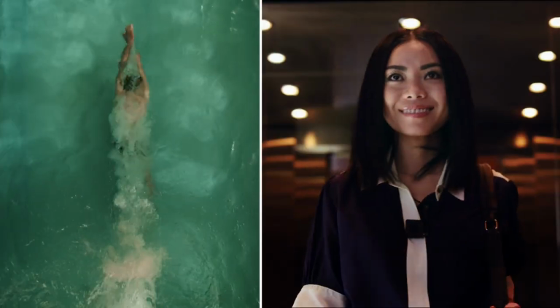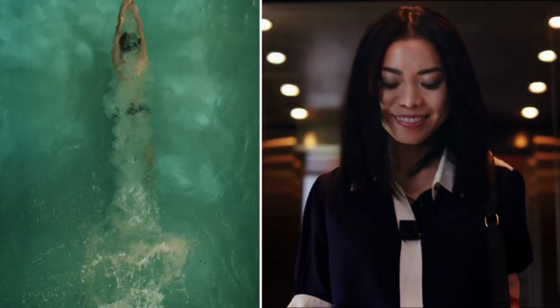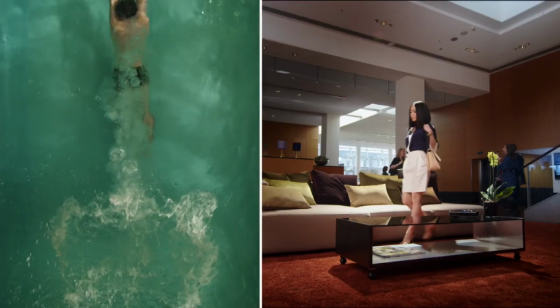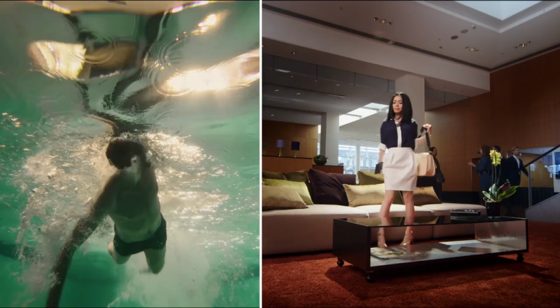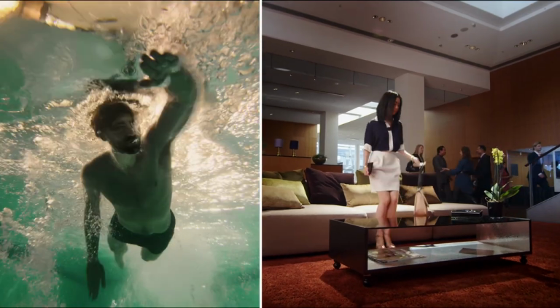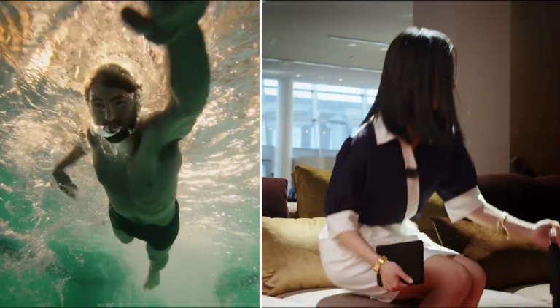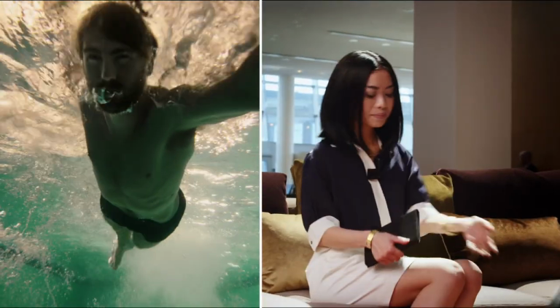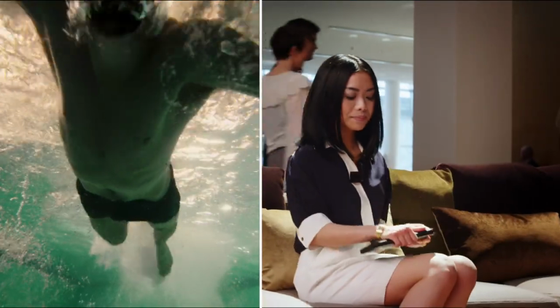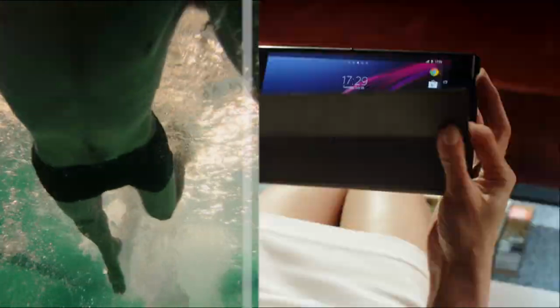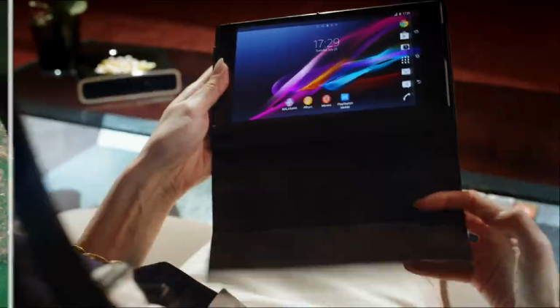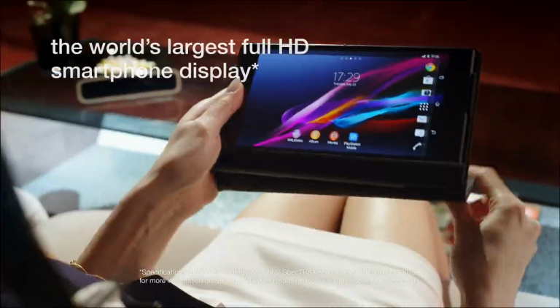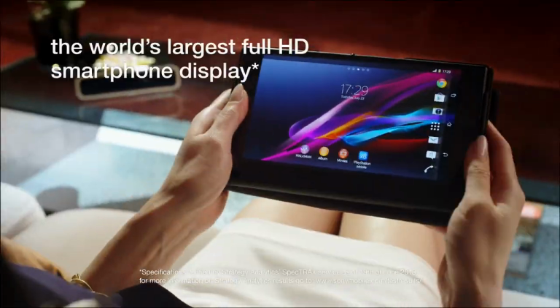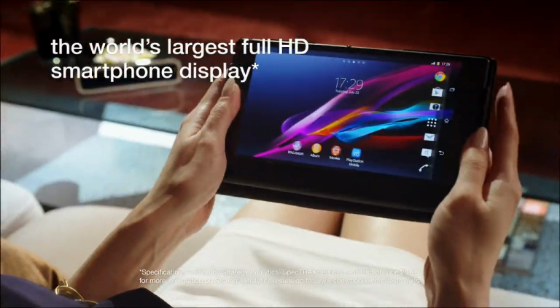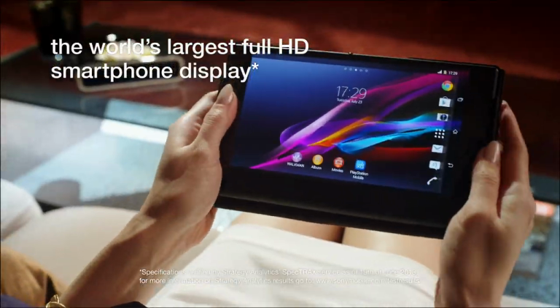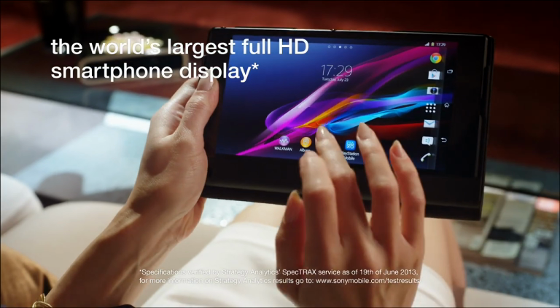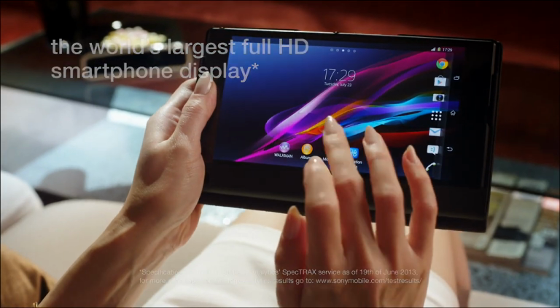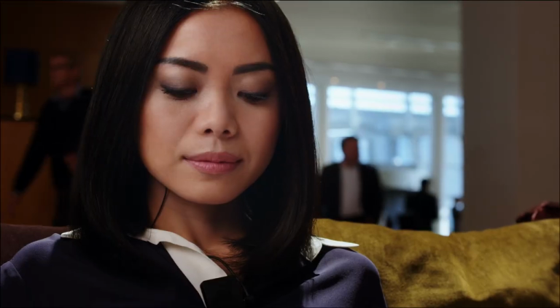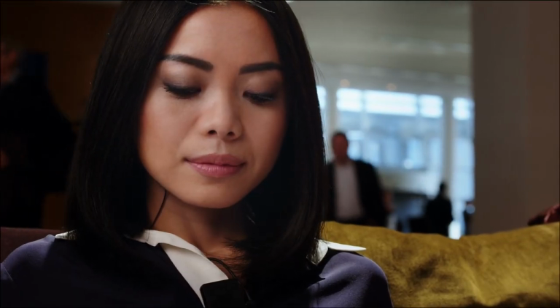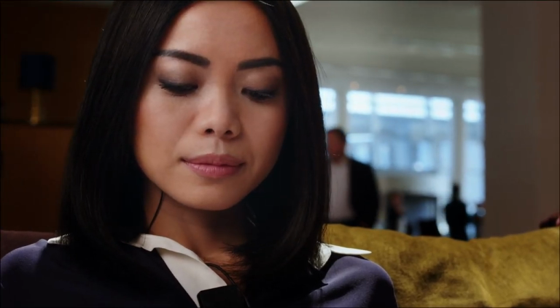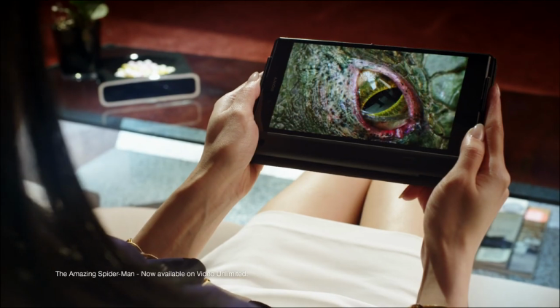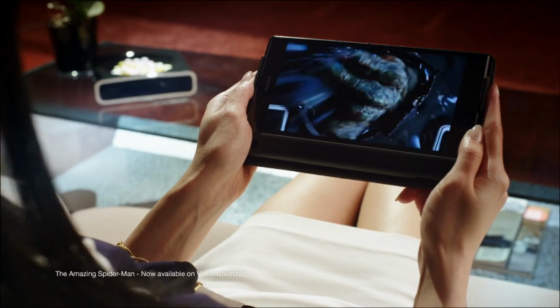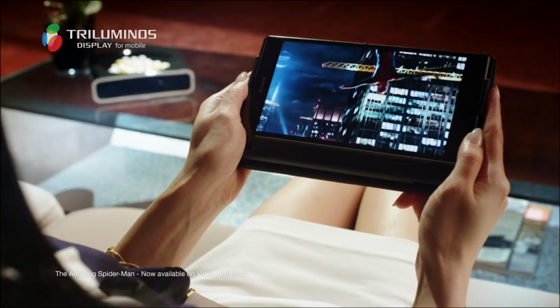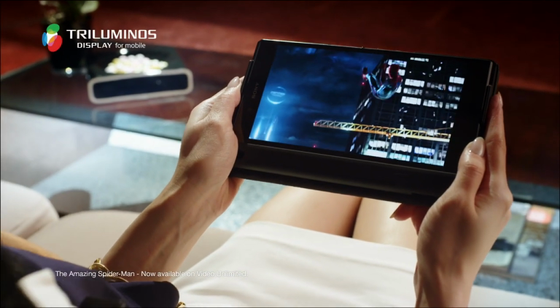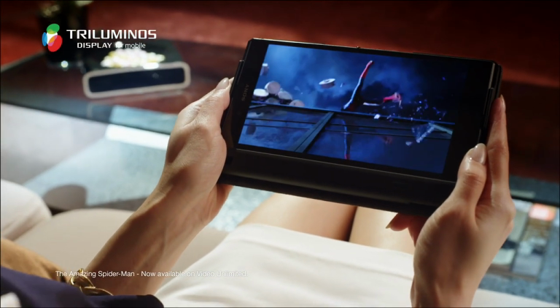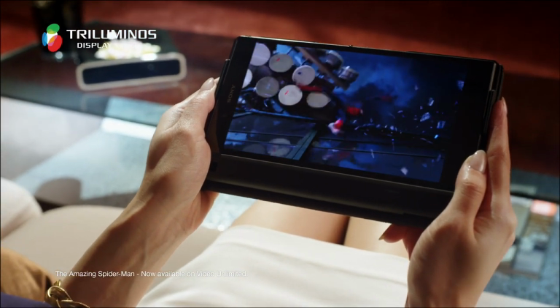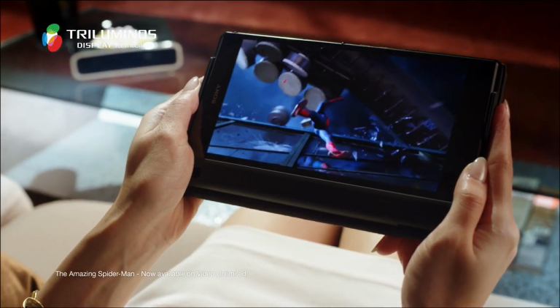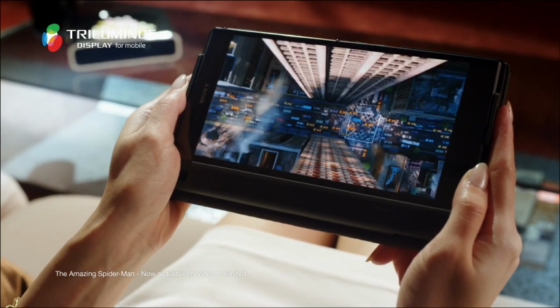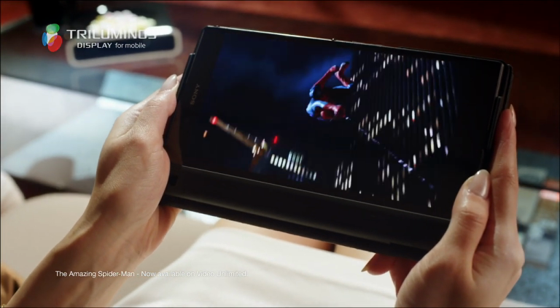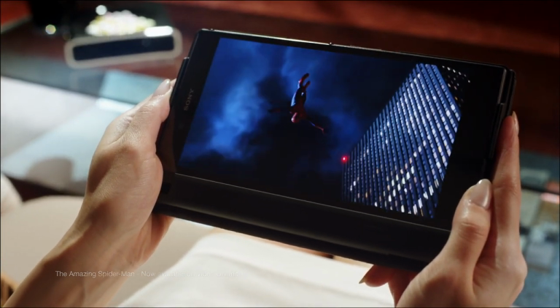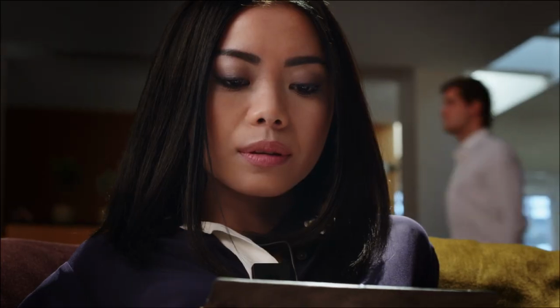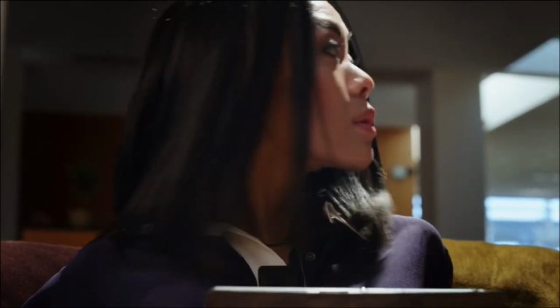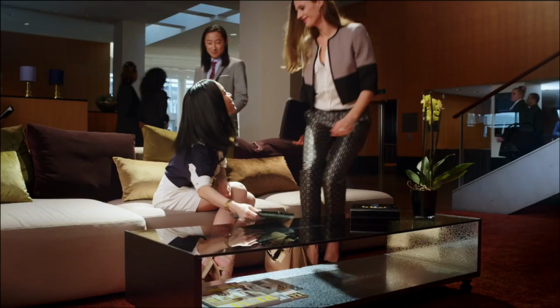Built with Sony's refined Bravia technology, this is the world's largest full HD smartphone display. The 6.4-inch Triluminous display gives you a wider palette of rich, natural colors.